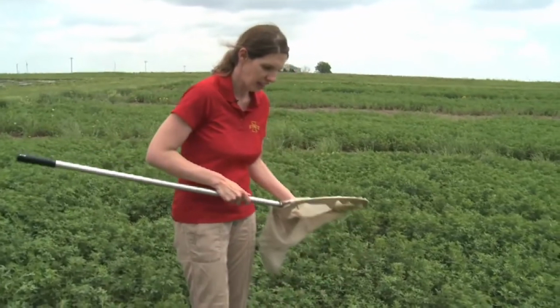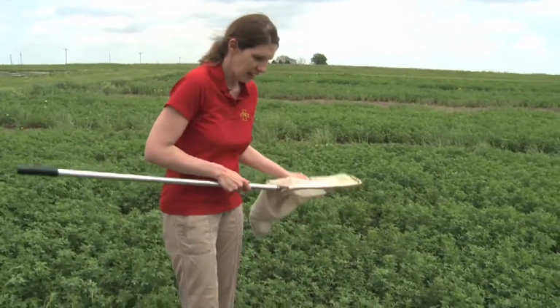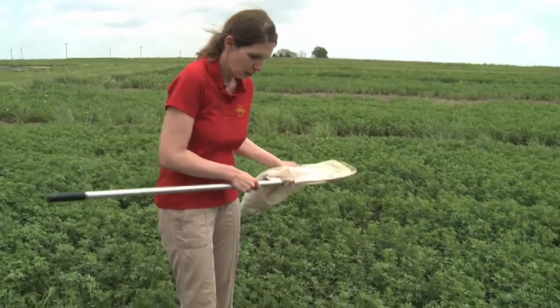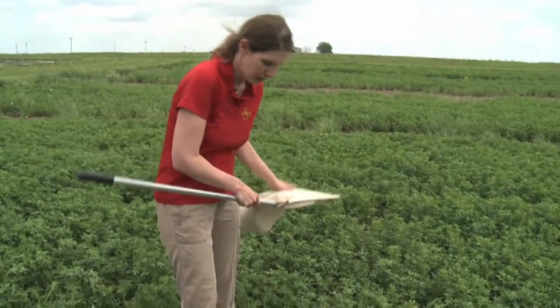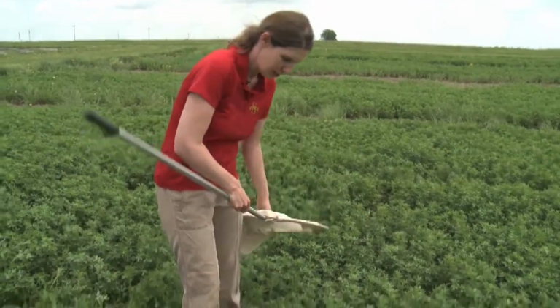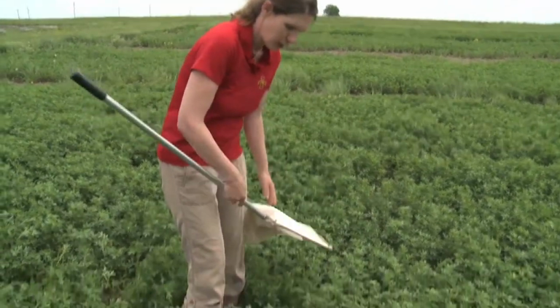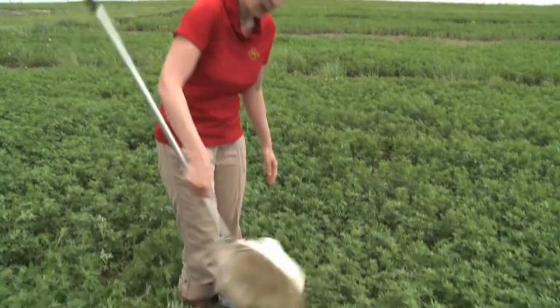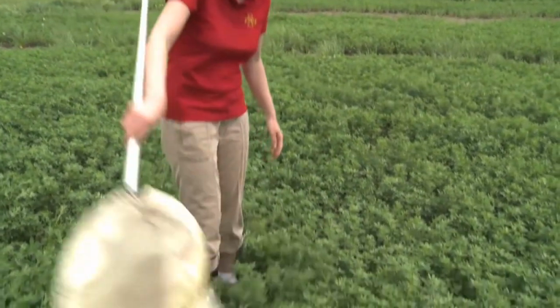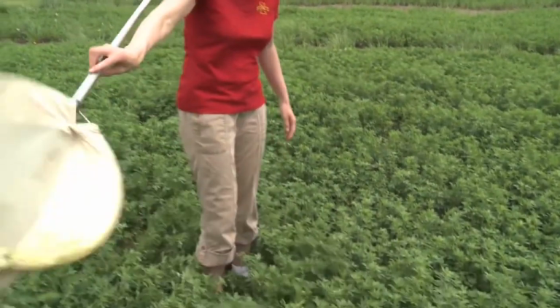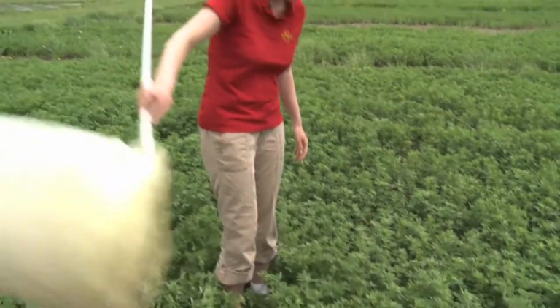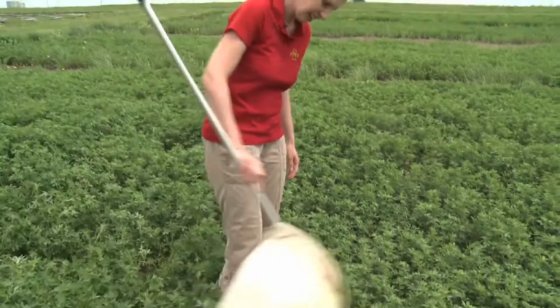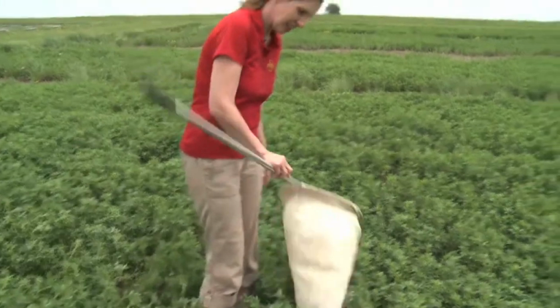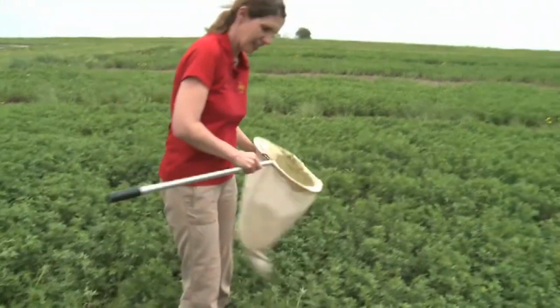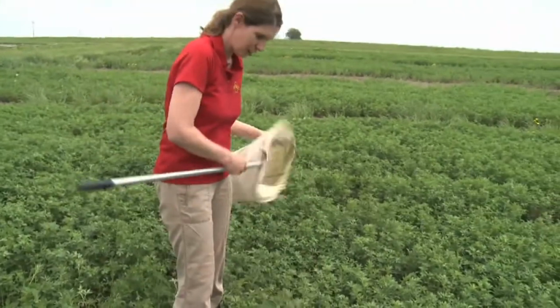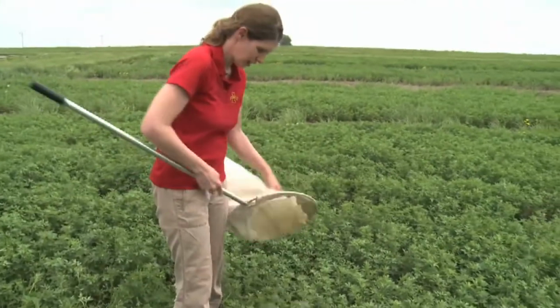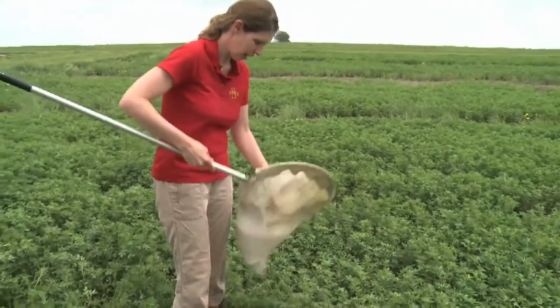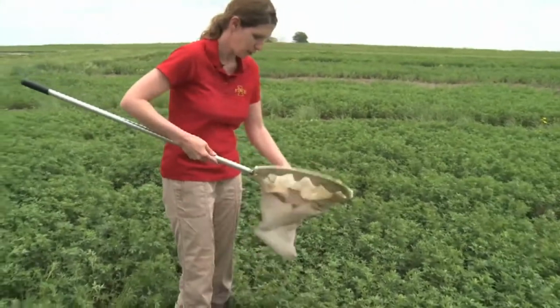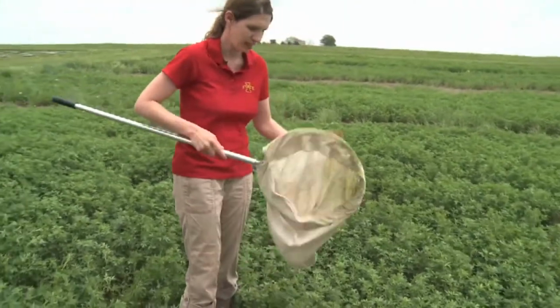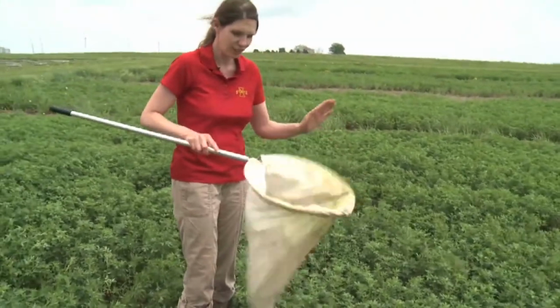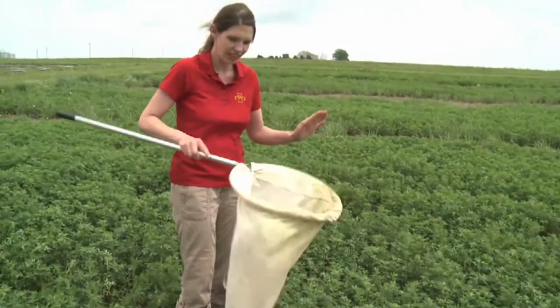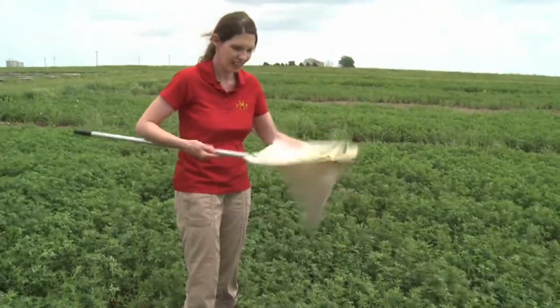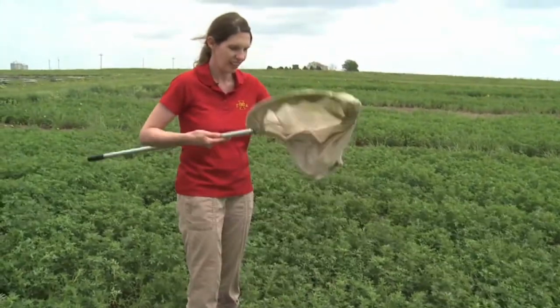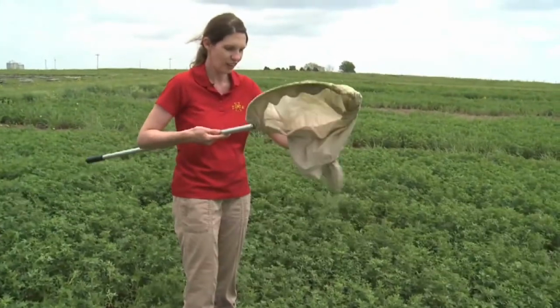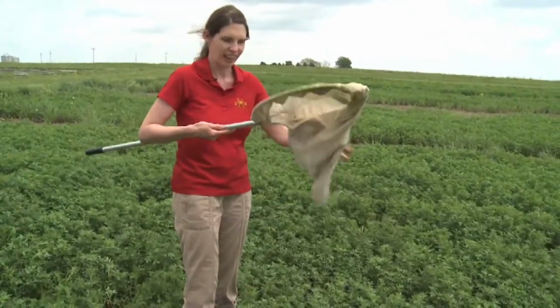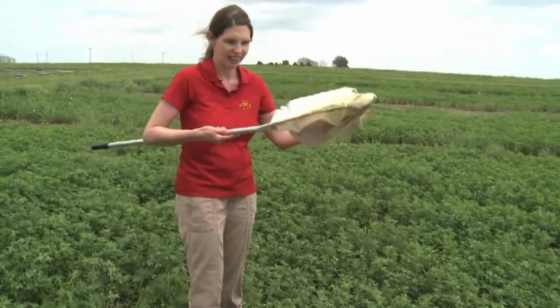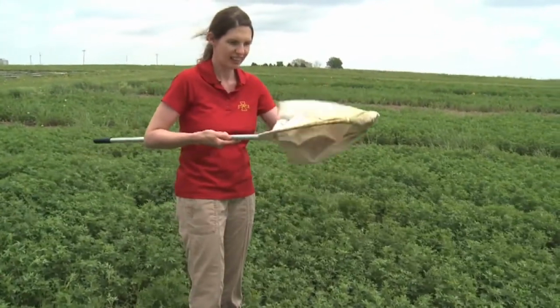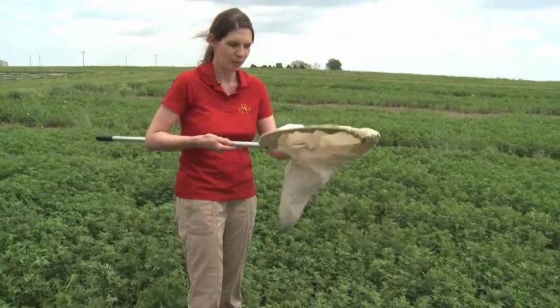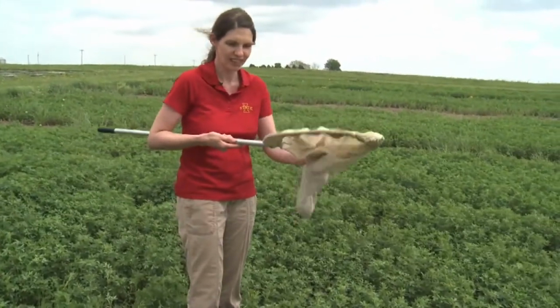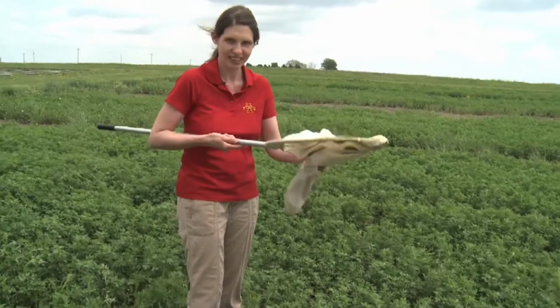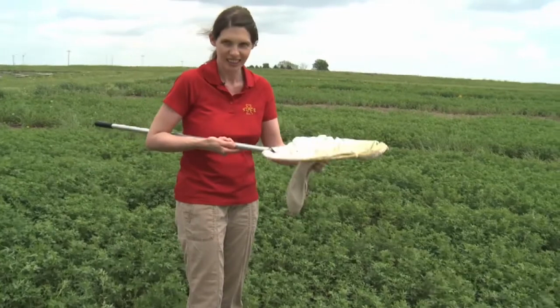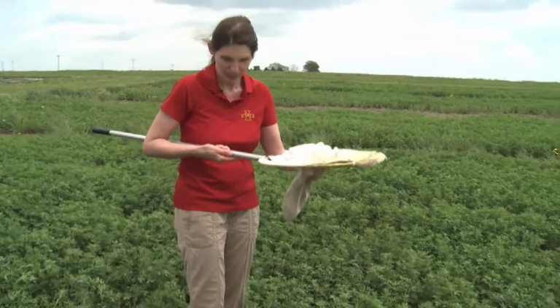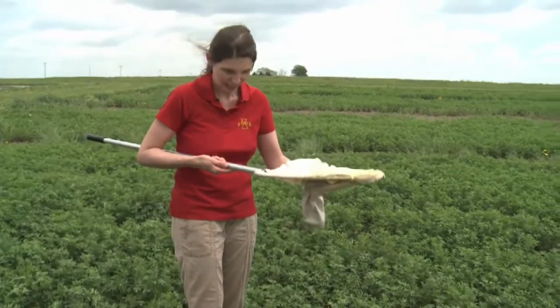You don't want to be swinging way out like that. It's back and forth. And as soon as you're done, you go like that — and this keeps your insects in it.